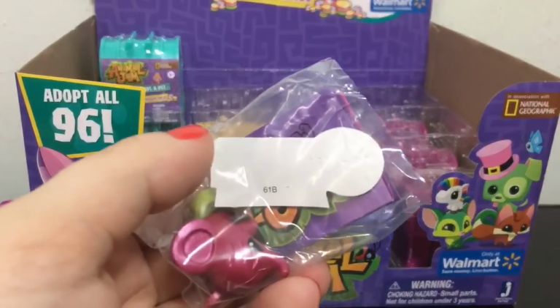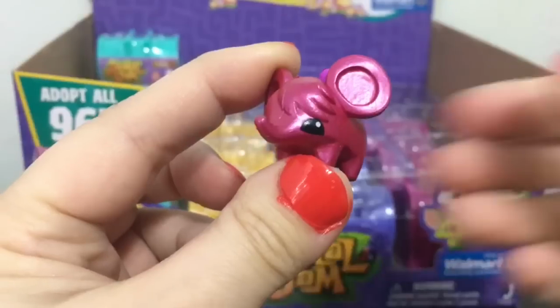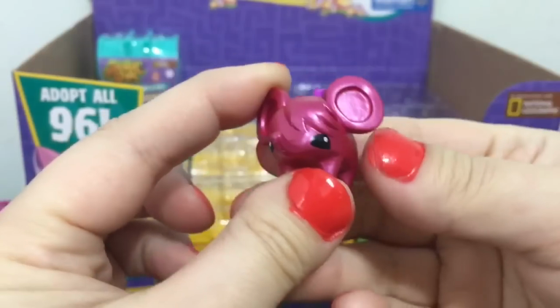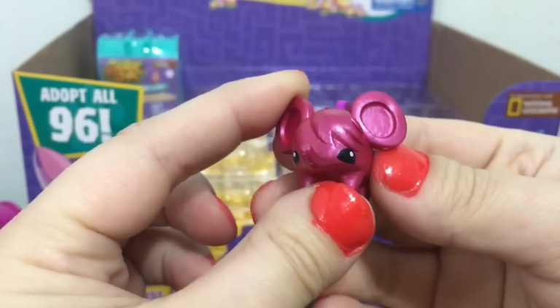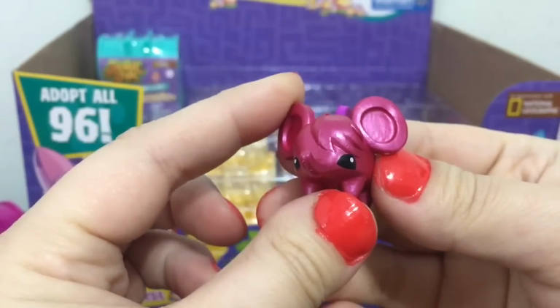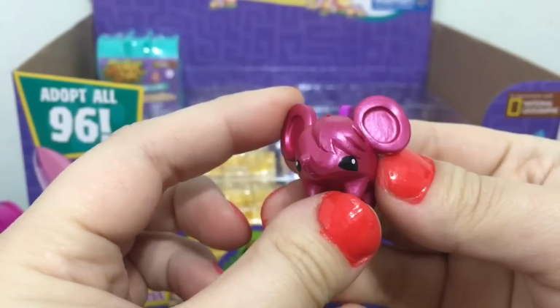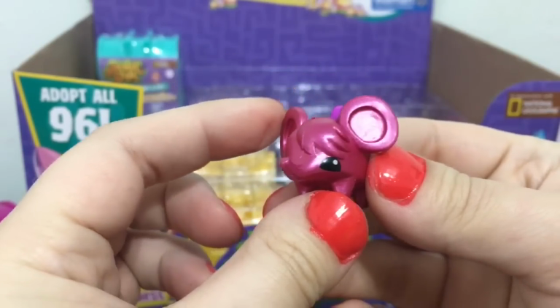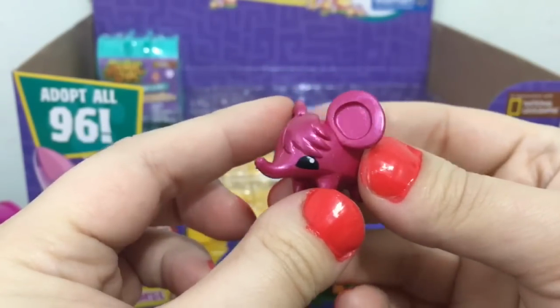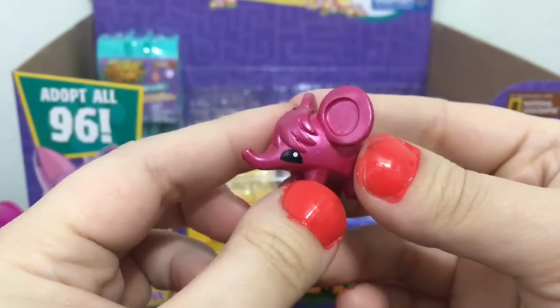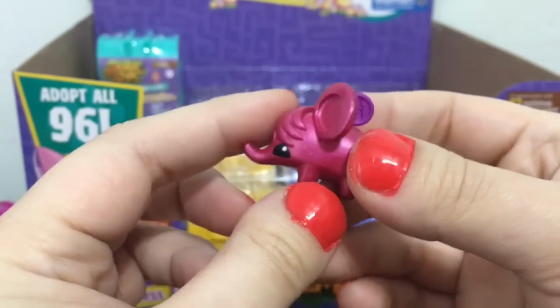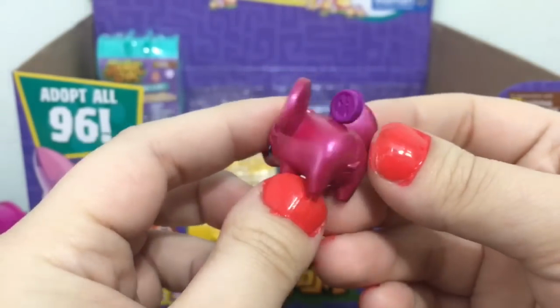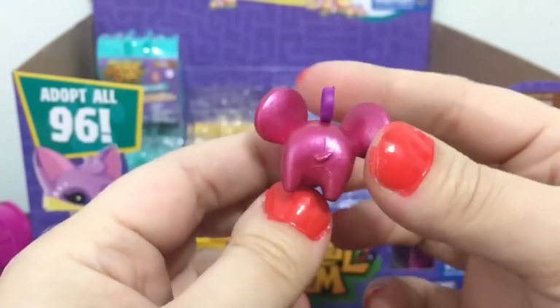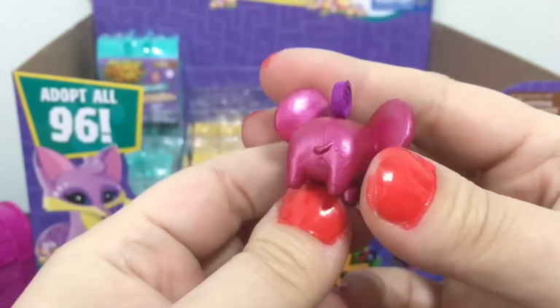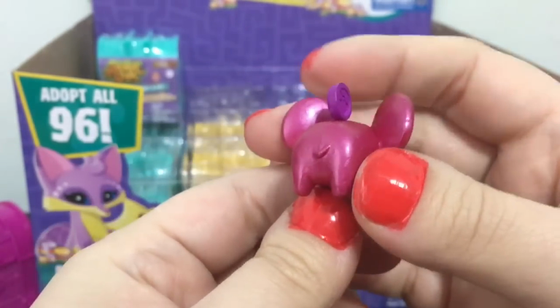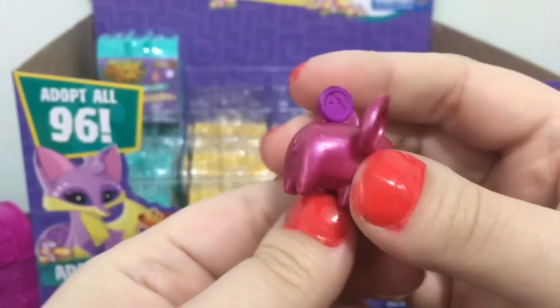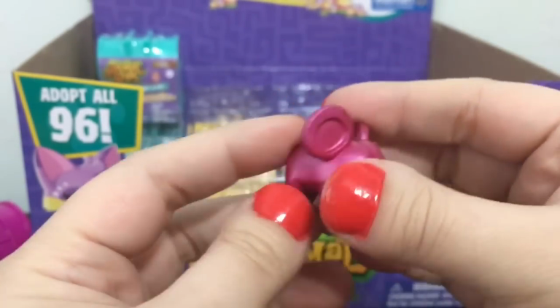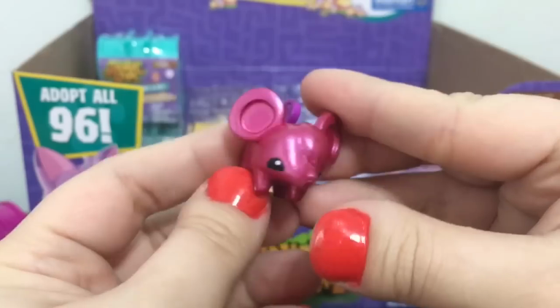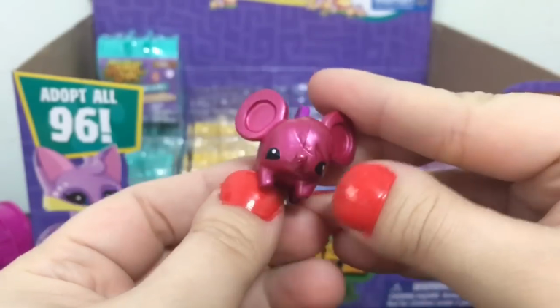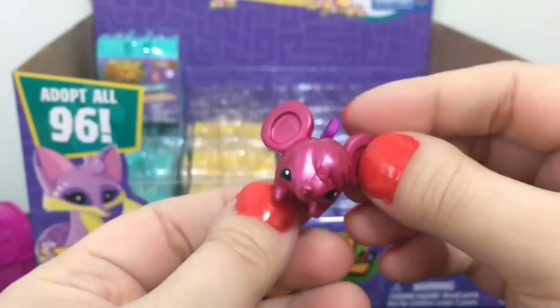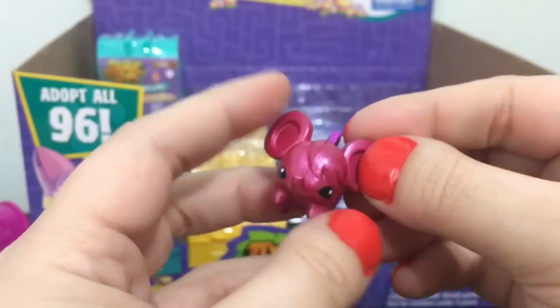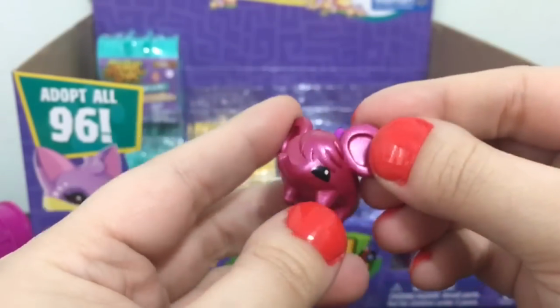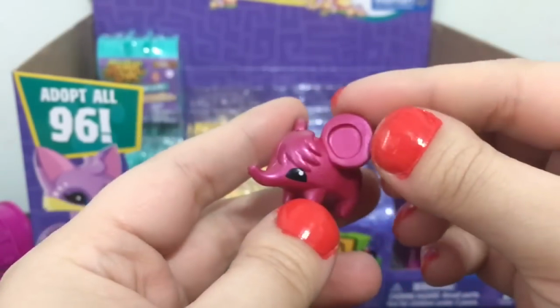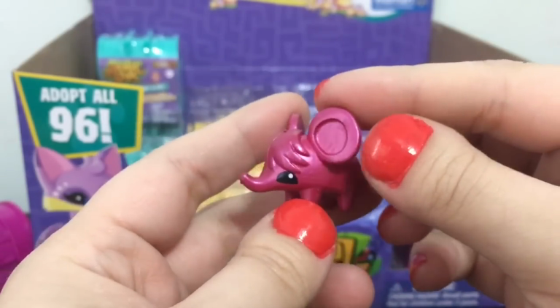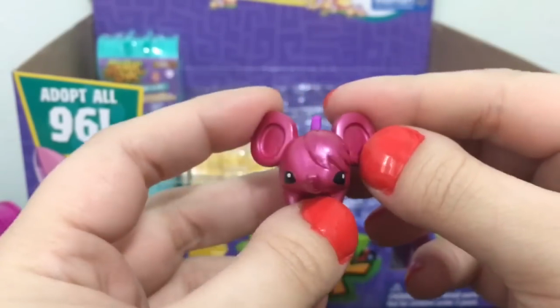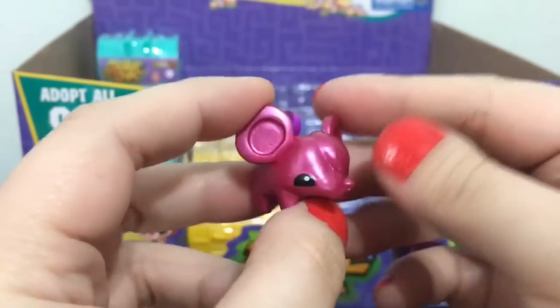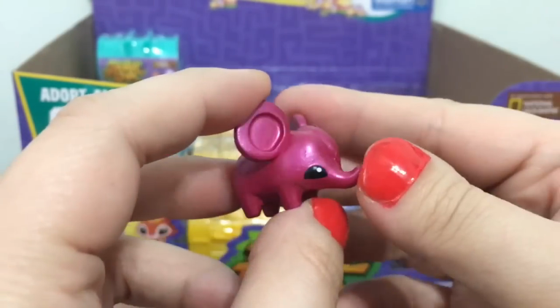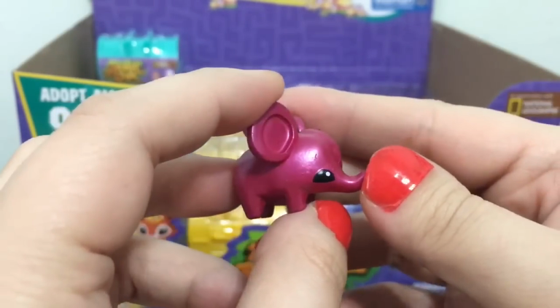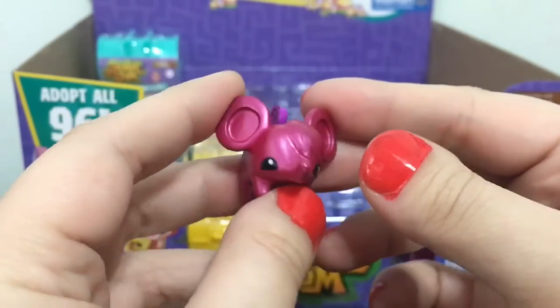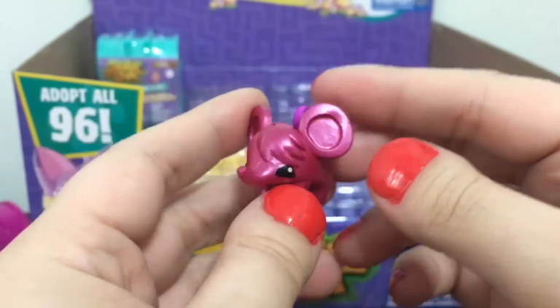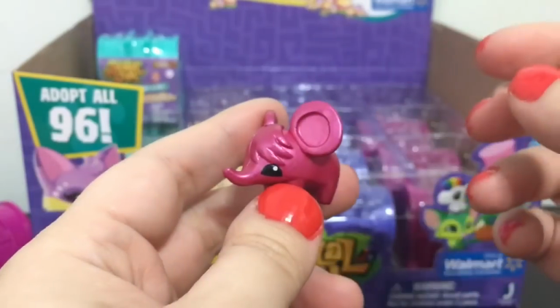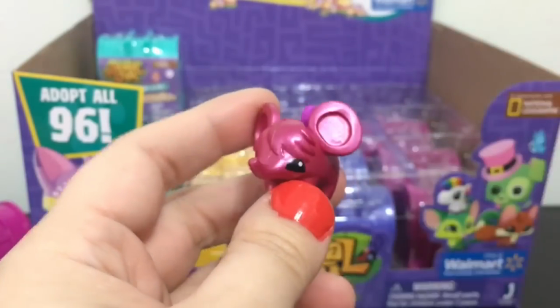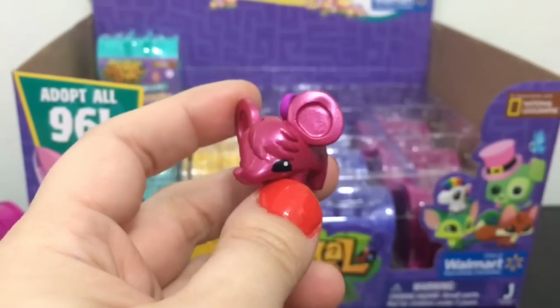This one's name is Musical Berry and it's a little elephant — although it kind of reminds me of a mouse with those ears. It's like they combined a mouse and an elephant together, but it's super cute.